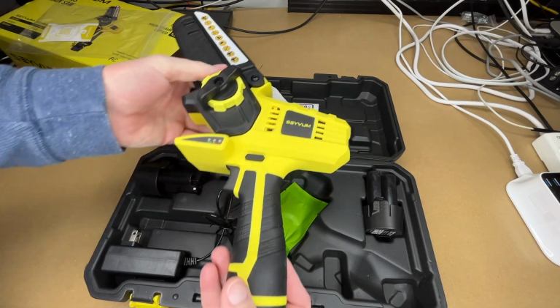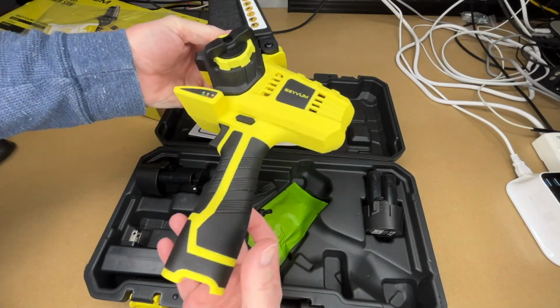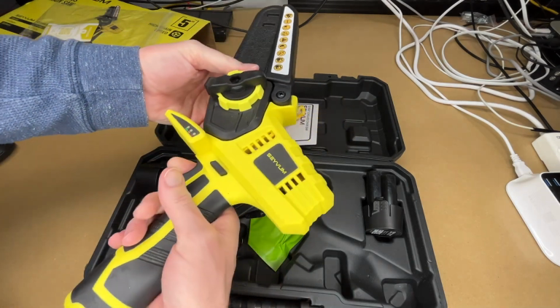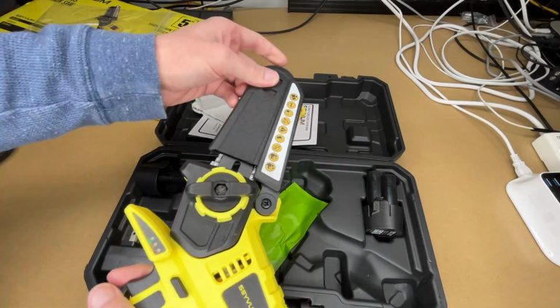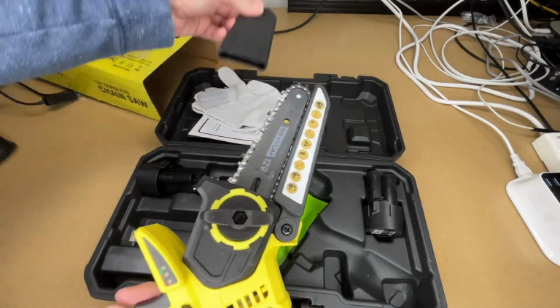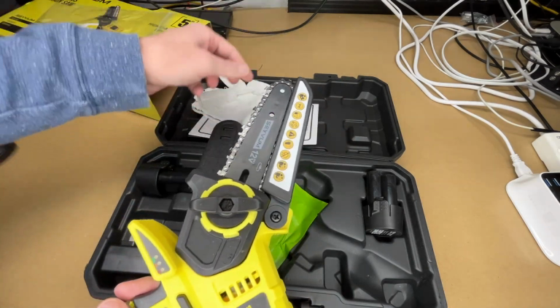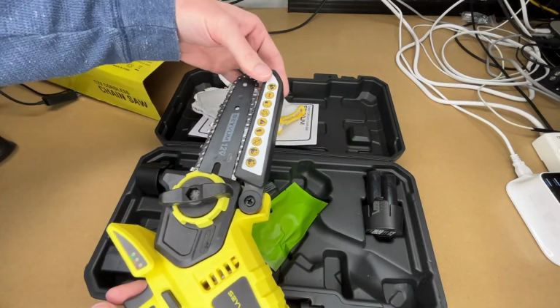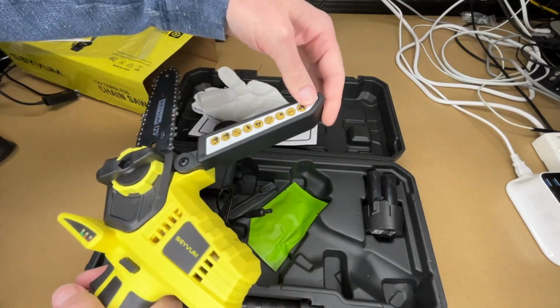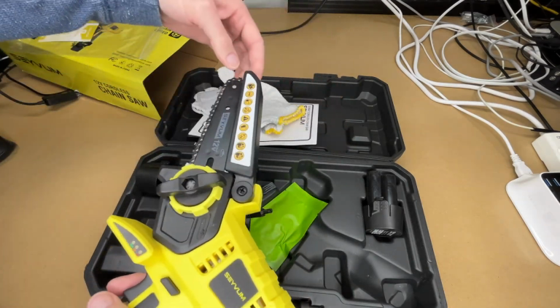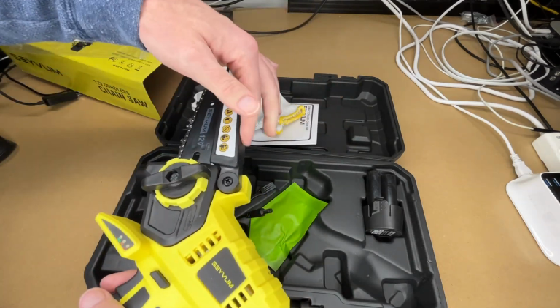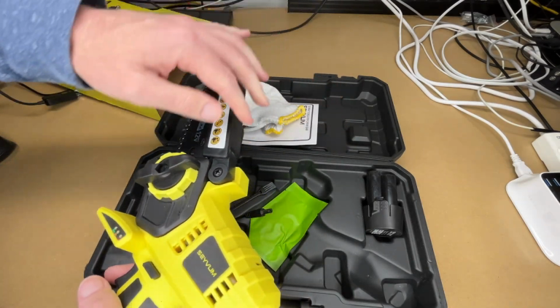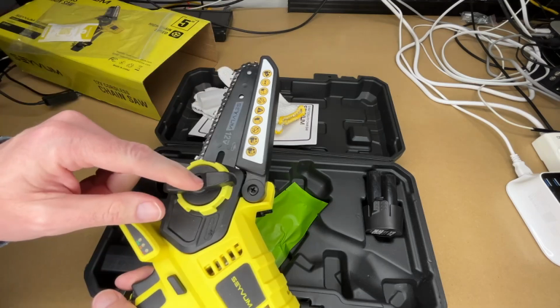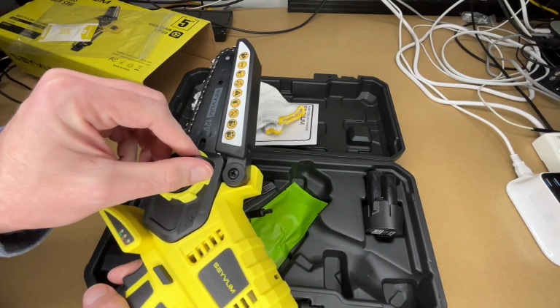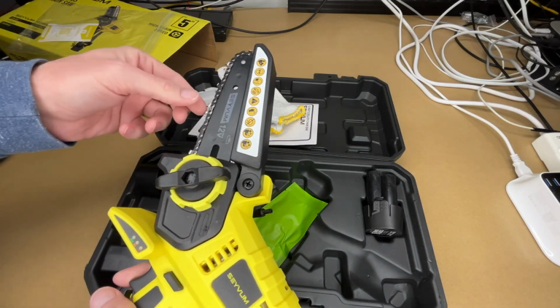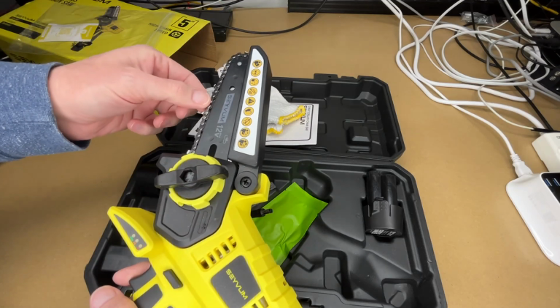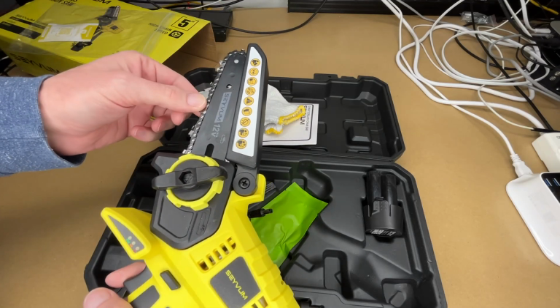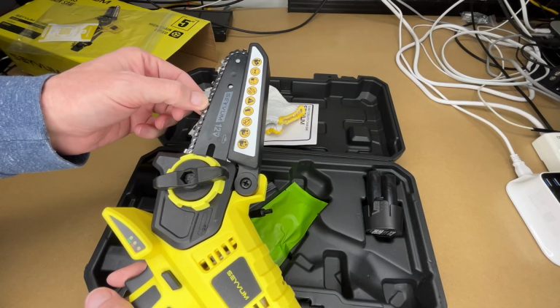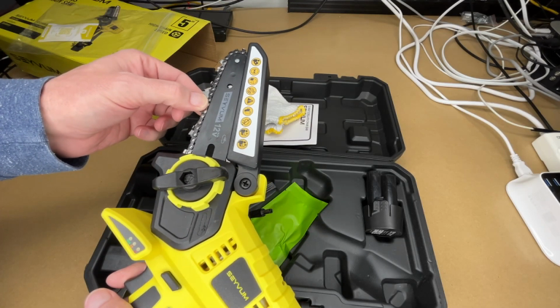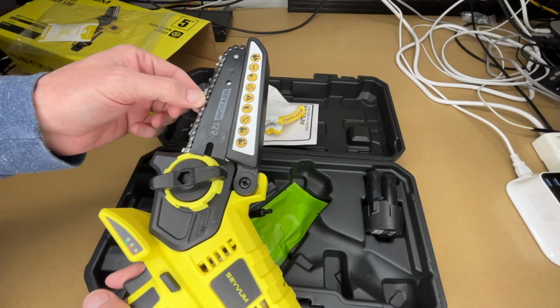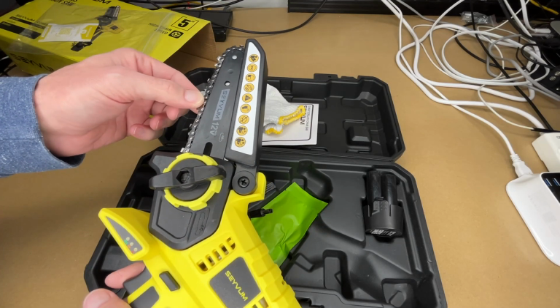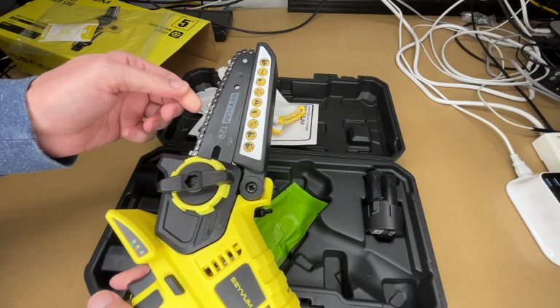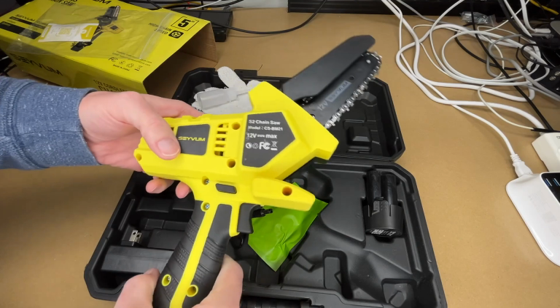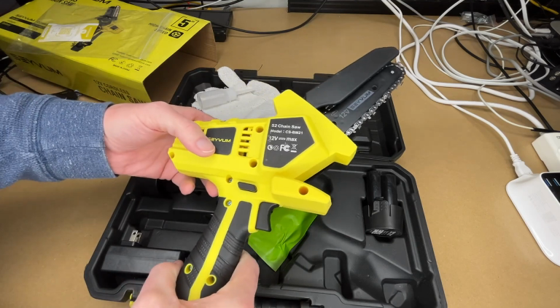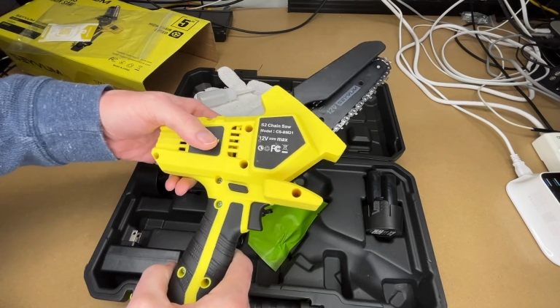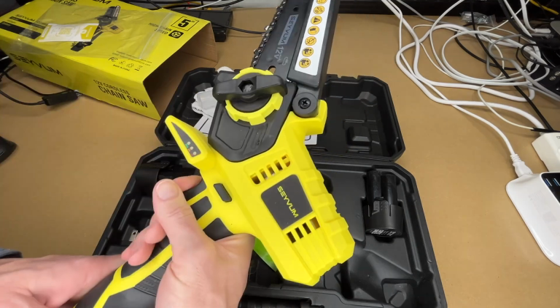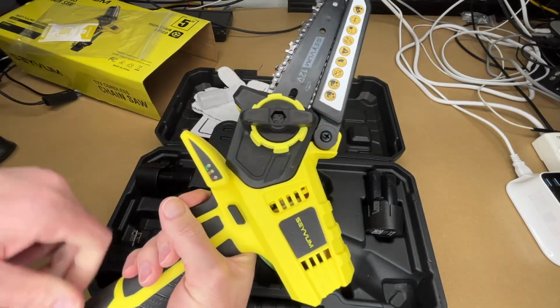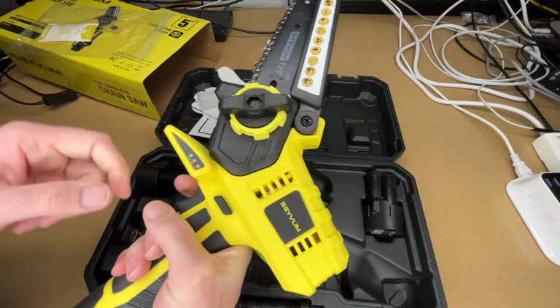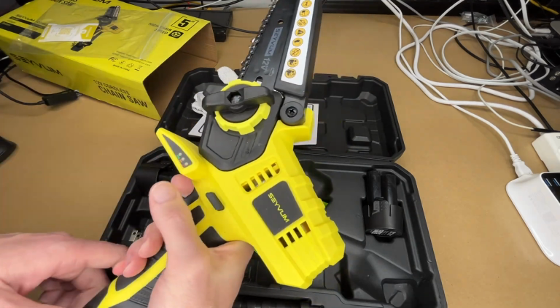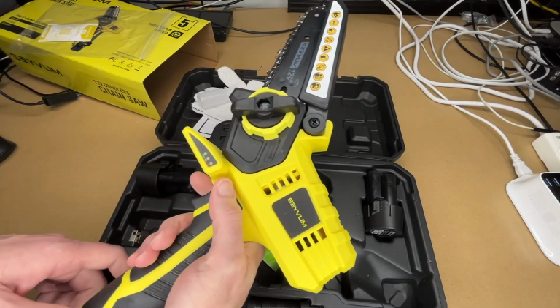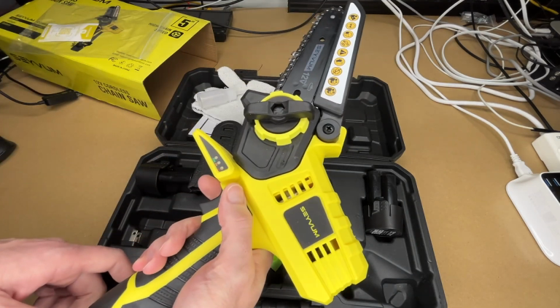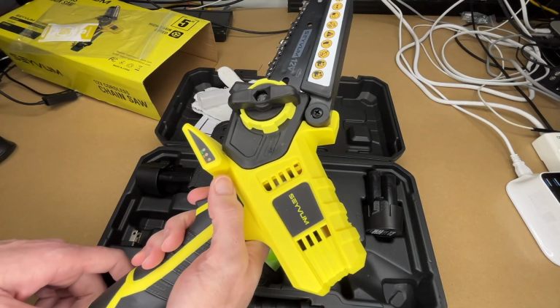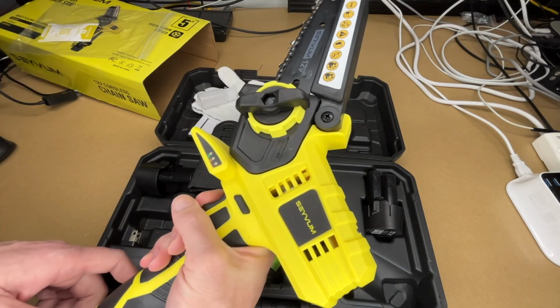Here's the chainsaw. It has a cover here and a guard to protect the blade. You can unscrew this to get the chain out. We can see the tension here is set properly at the factory. It does have a safety lock, so you need to press this in with your thumb before you pull the trigger.